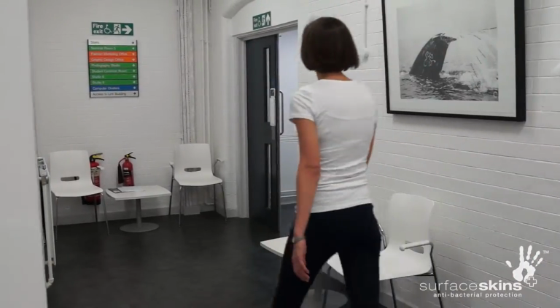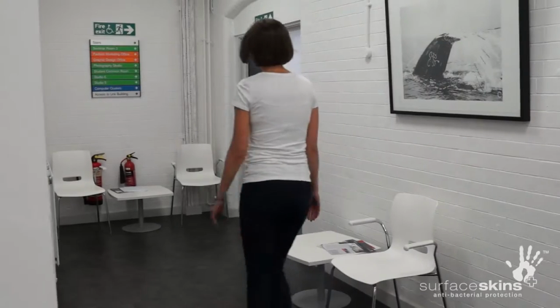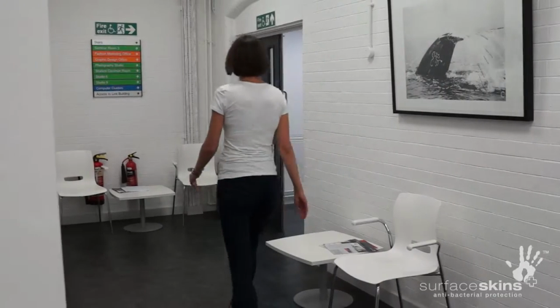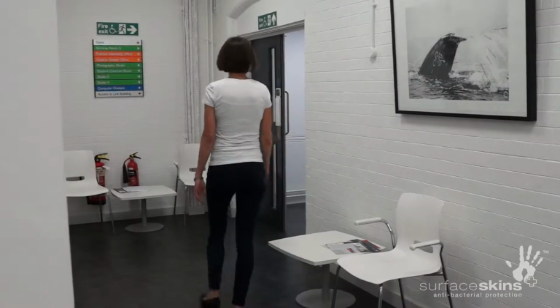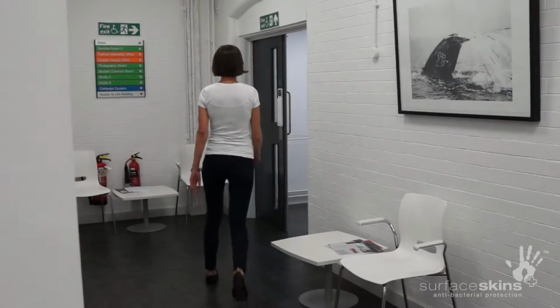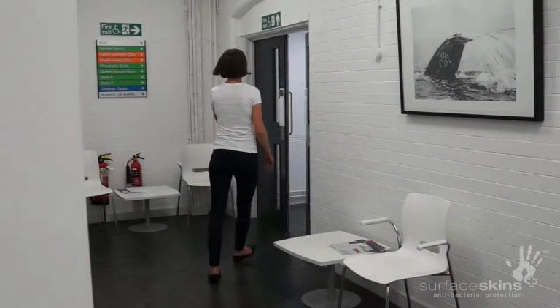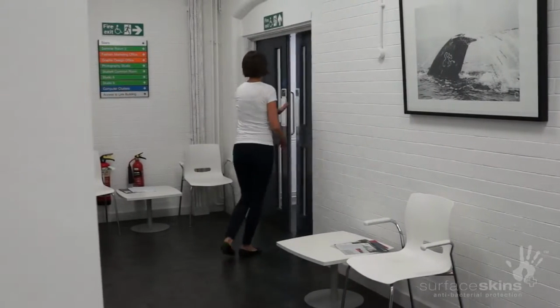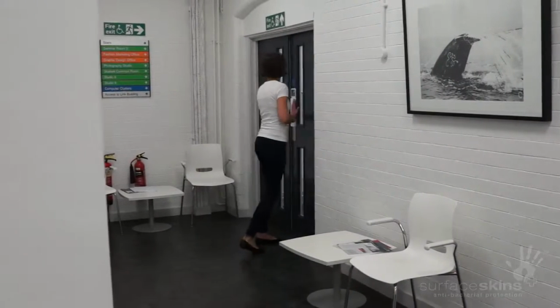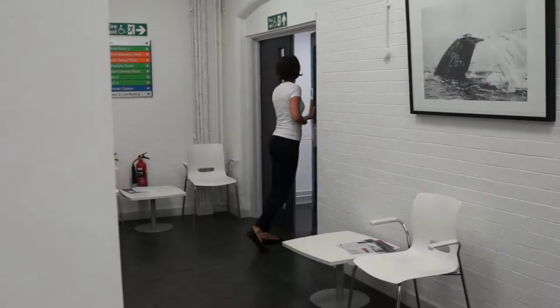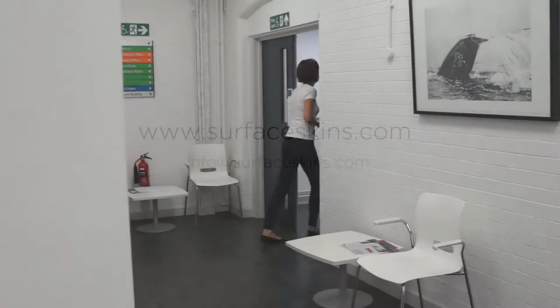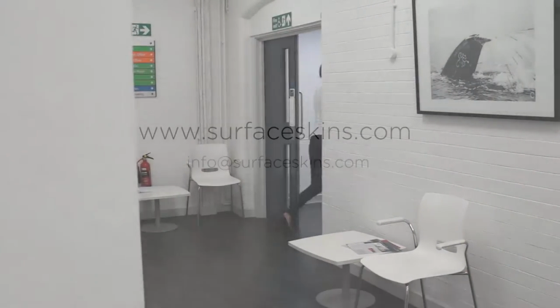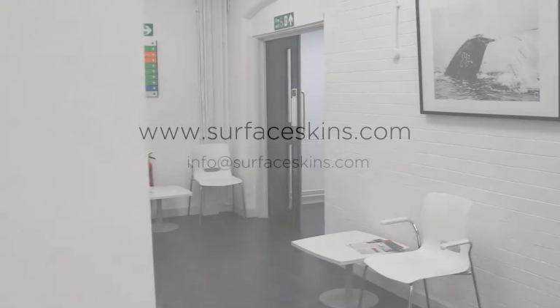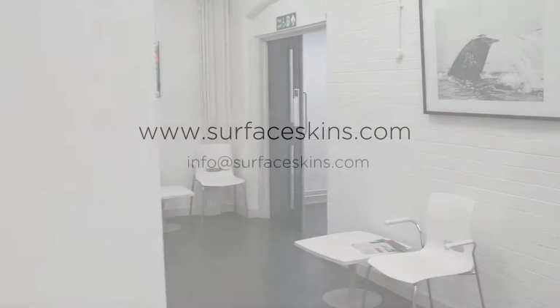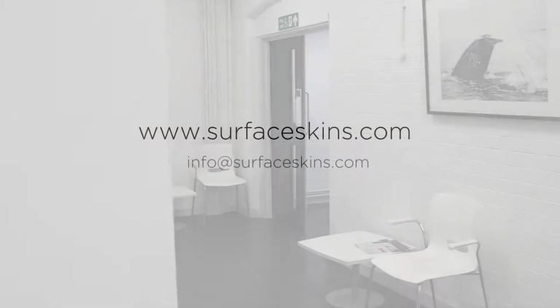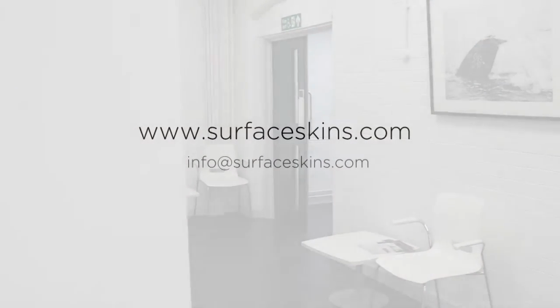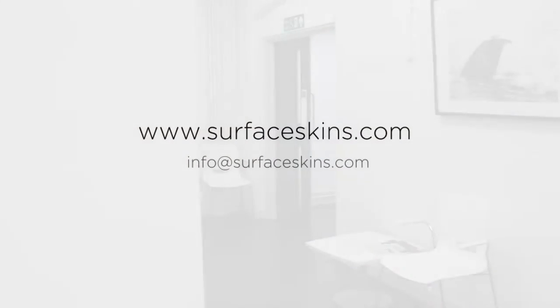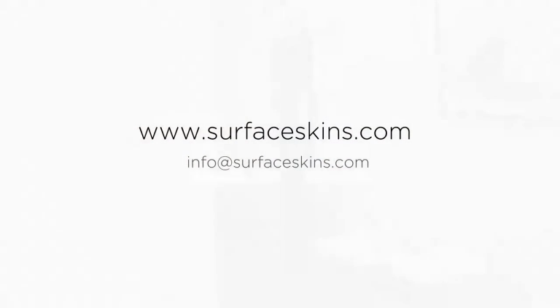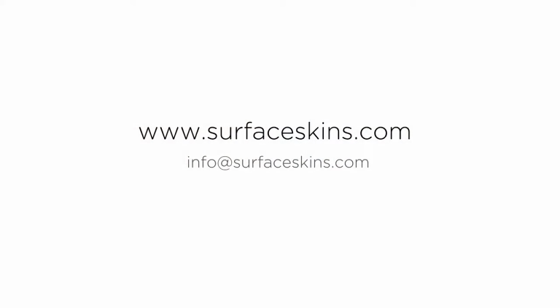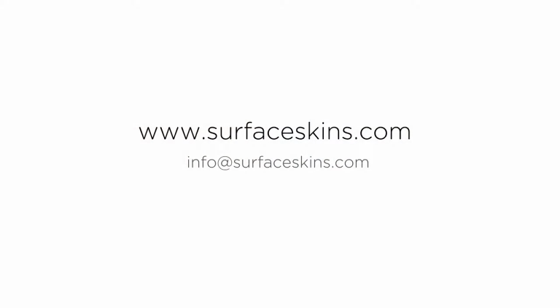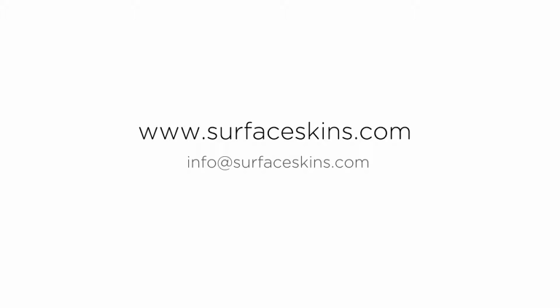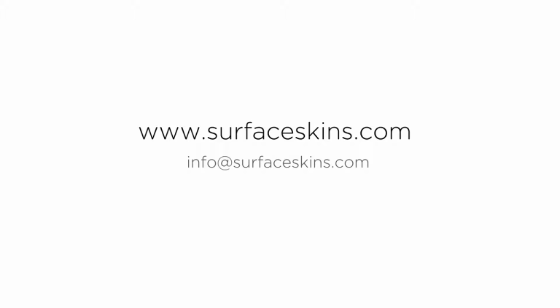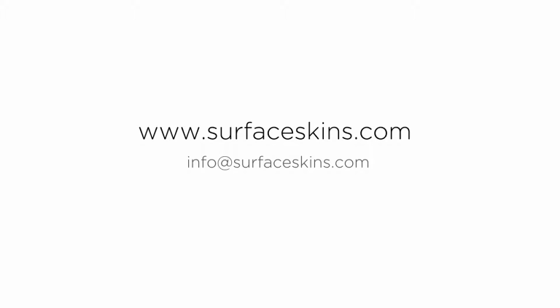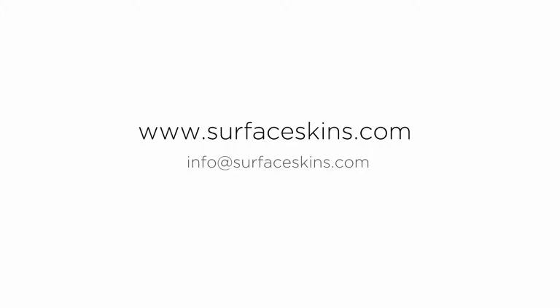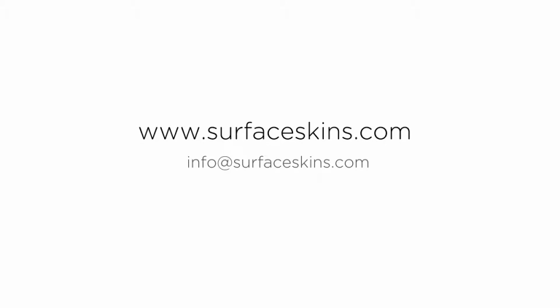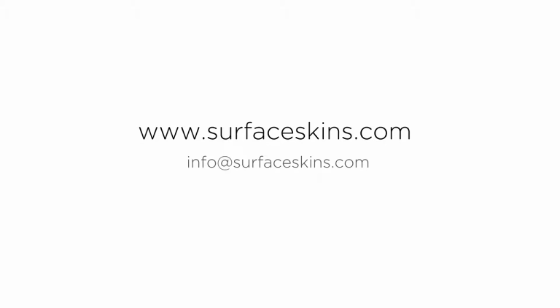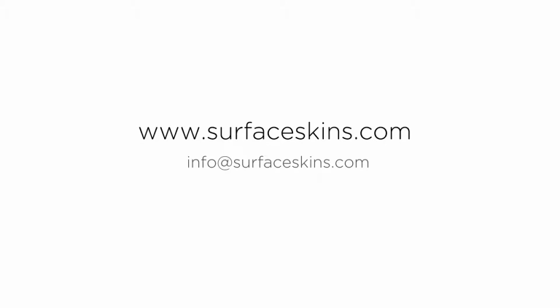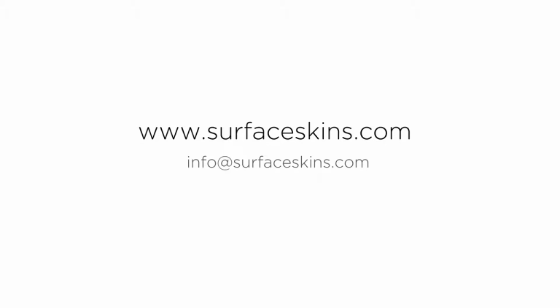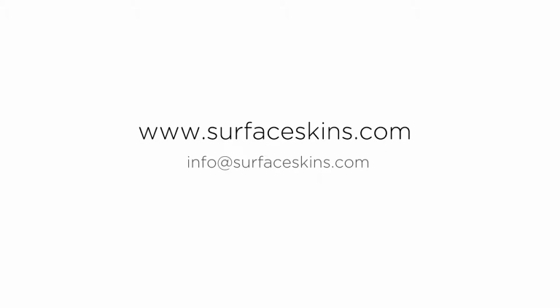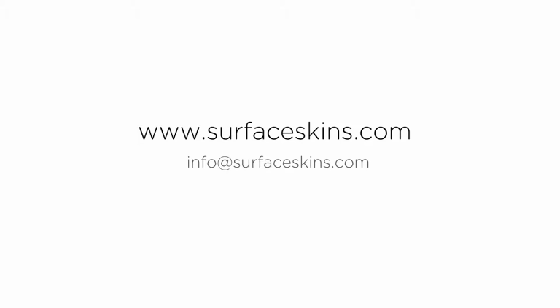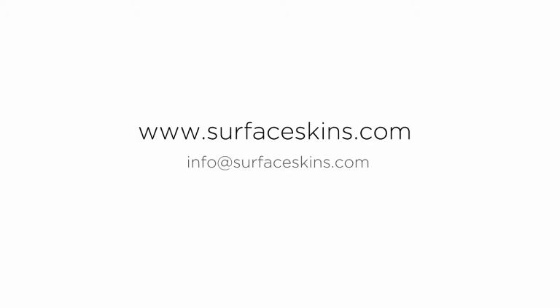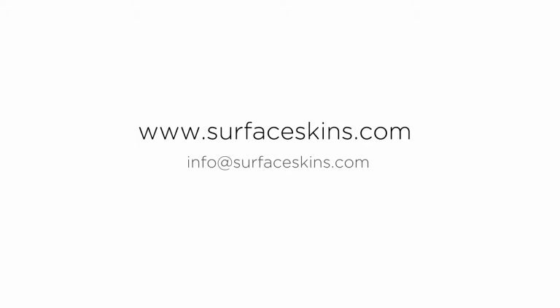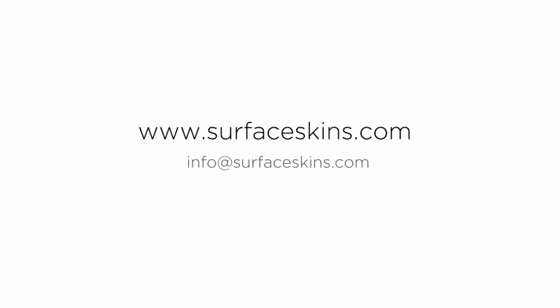For more information or to place an order, please visit surfaceskins.com or email info@surfaceskins.com. Thank you.